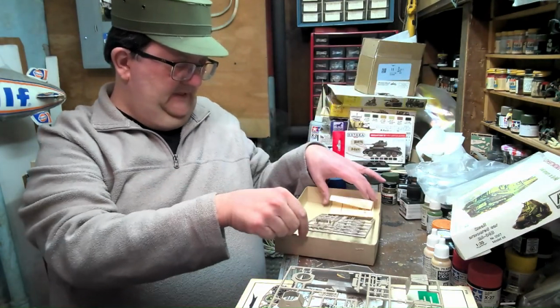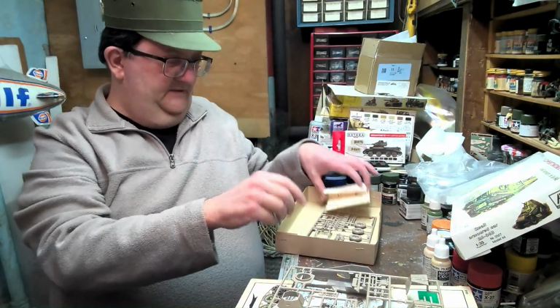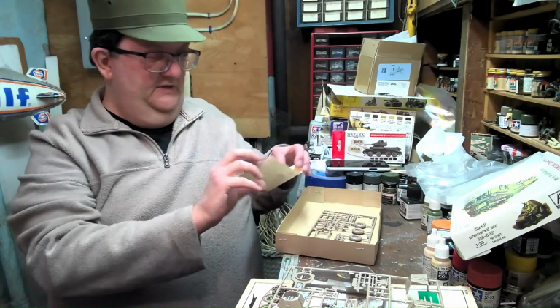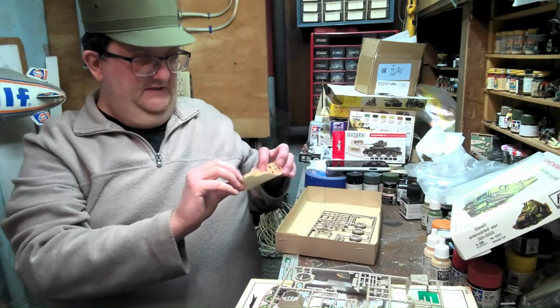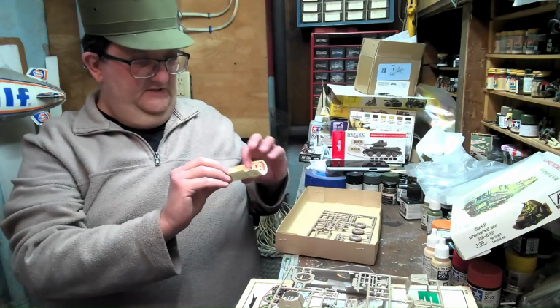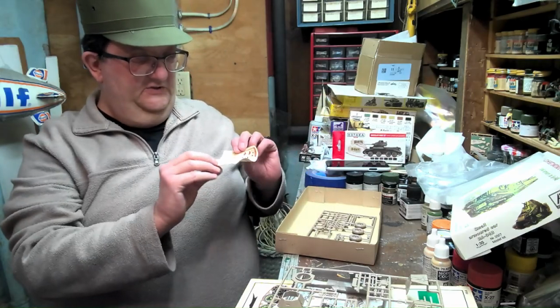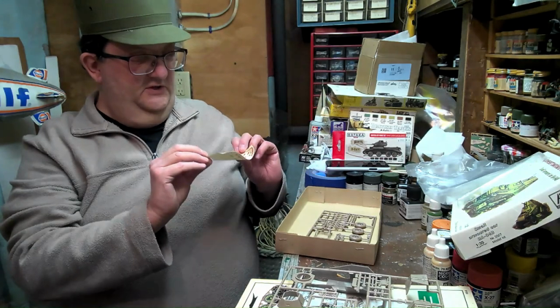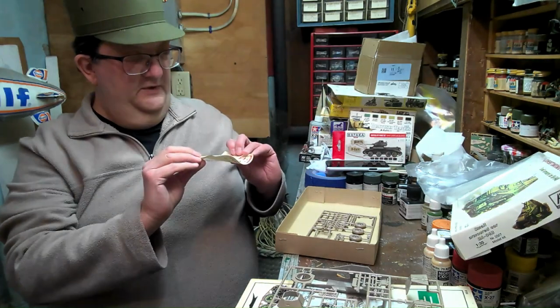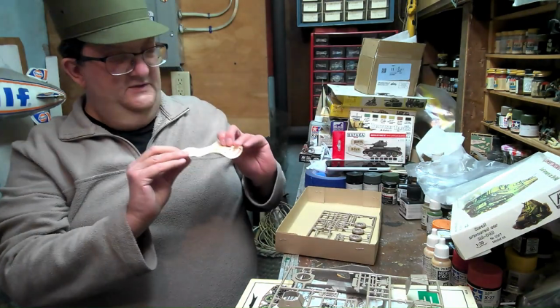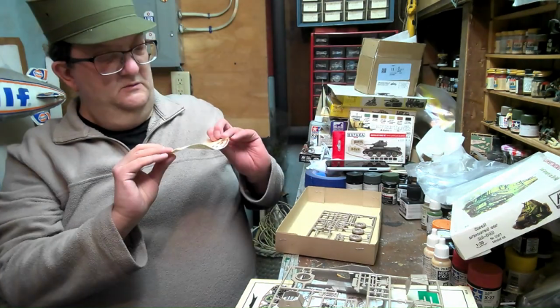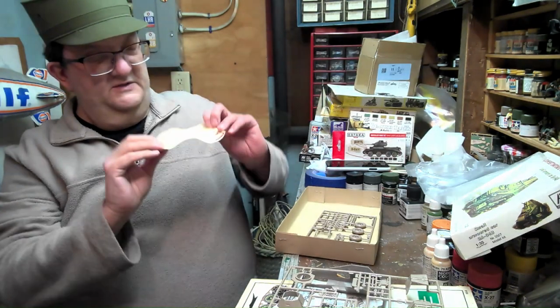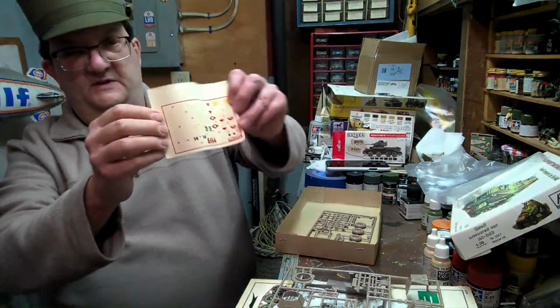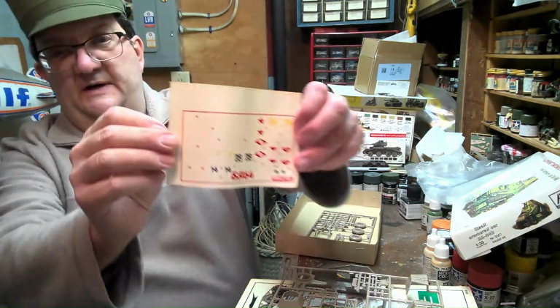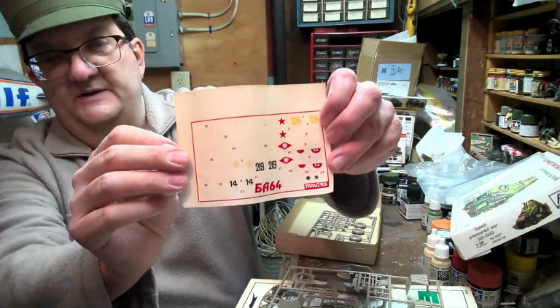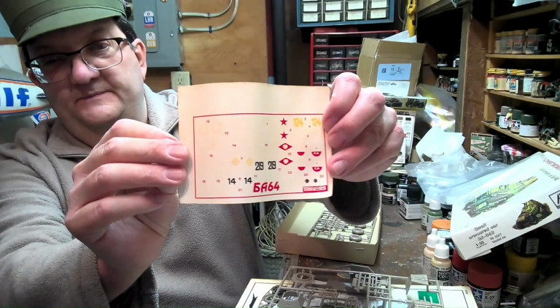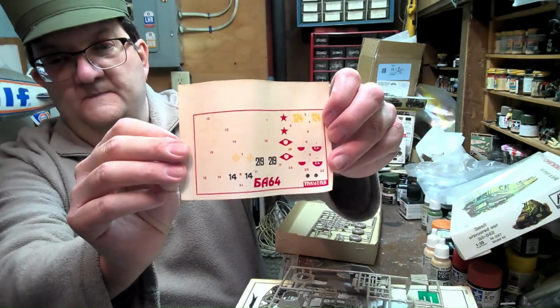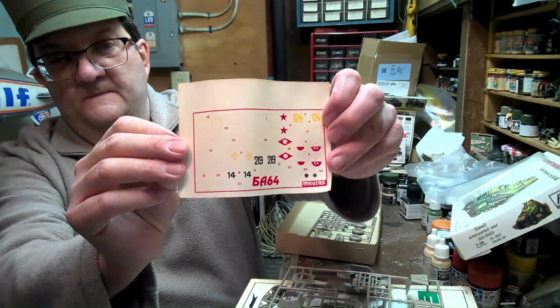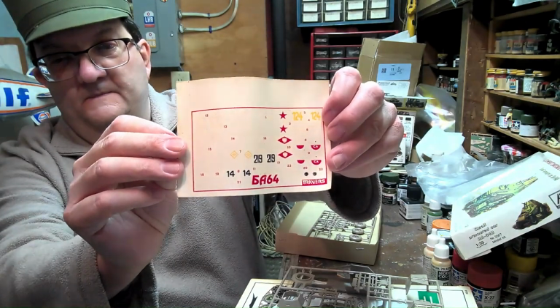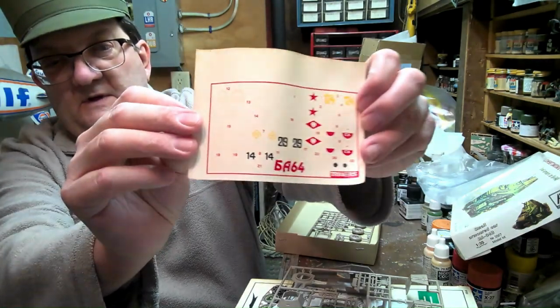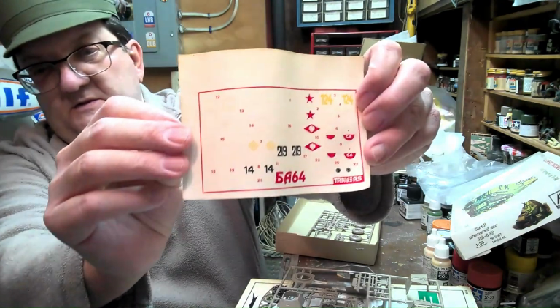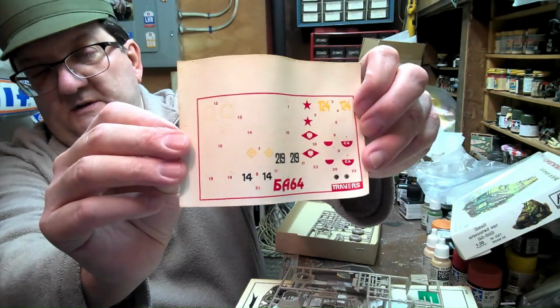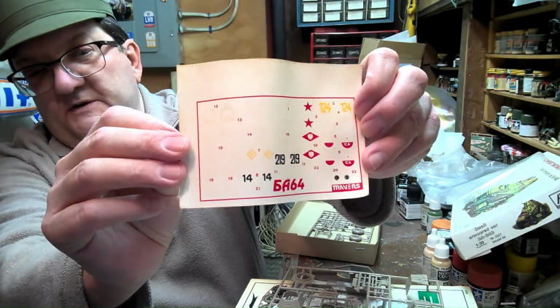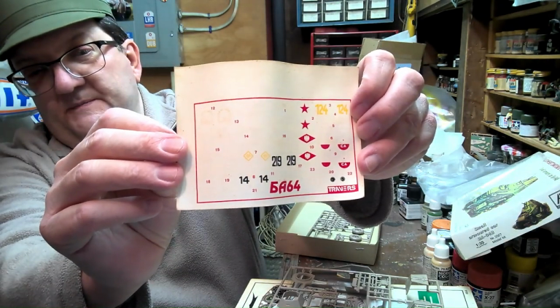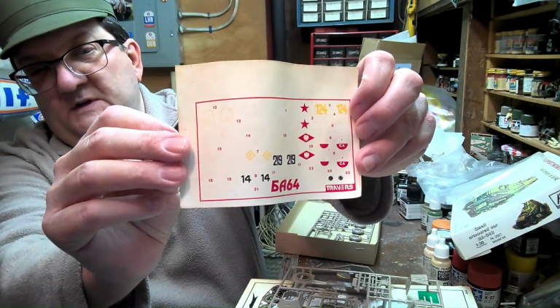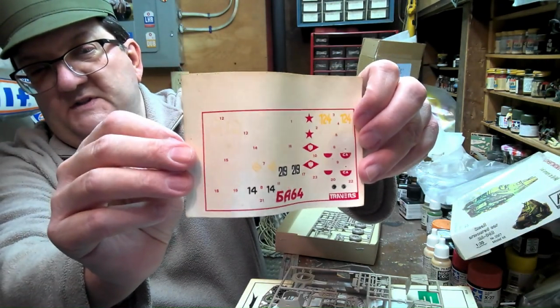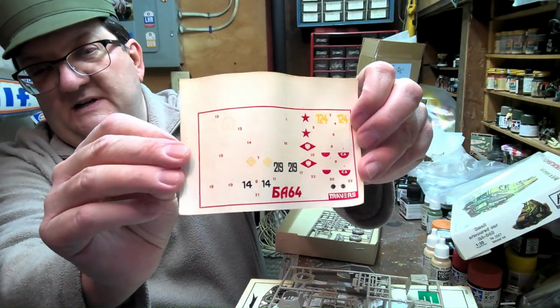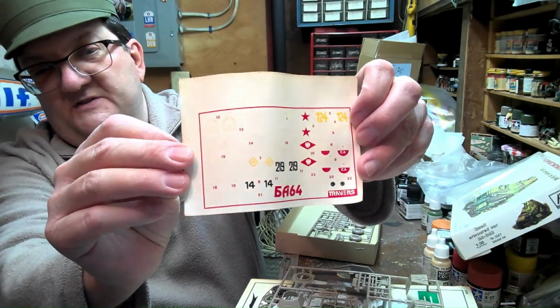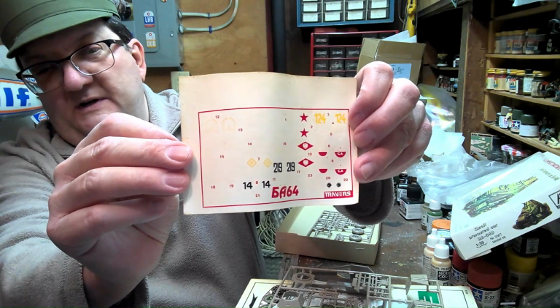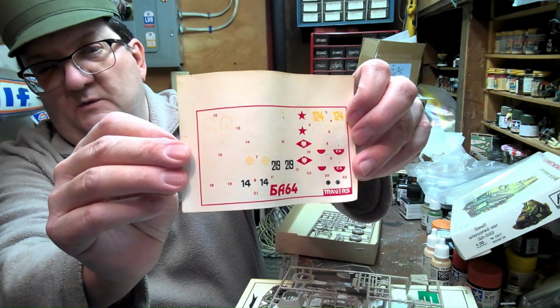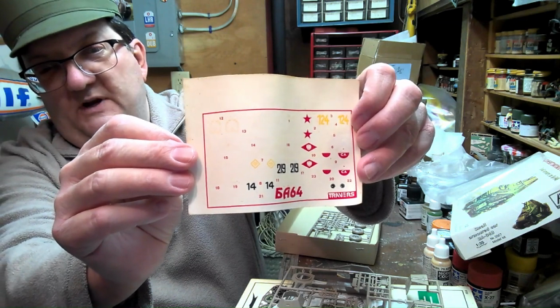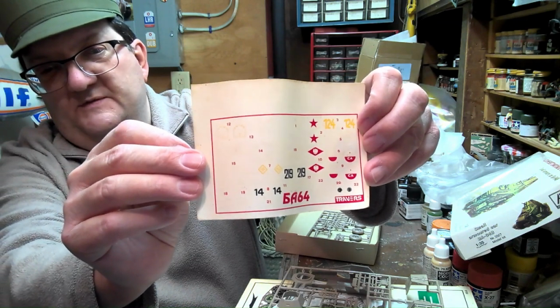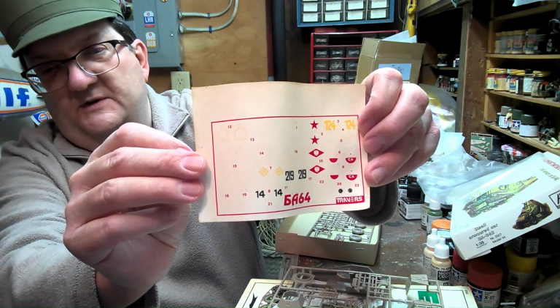It has a pretty extensive decal sheet, which I hope still works because it's got a lot on there. Let's try to get in close — some of this stuff you're not going to see because the white on the white paper is very difficult.